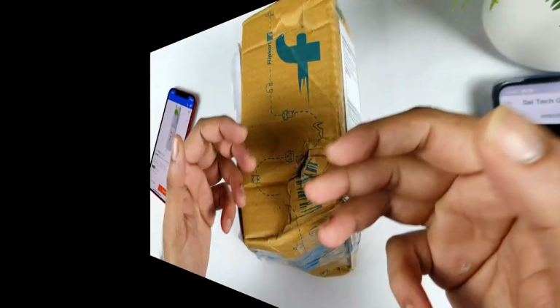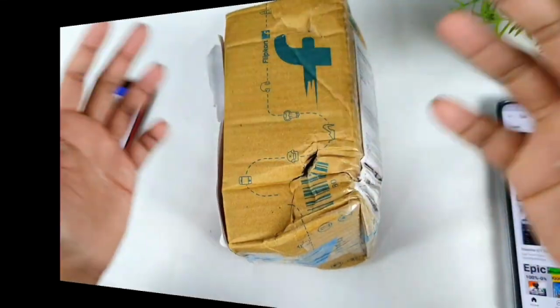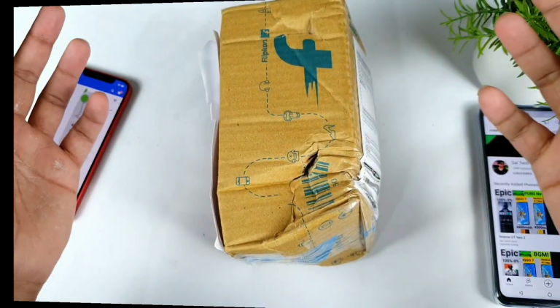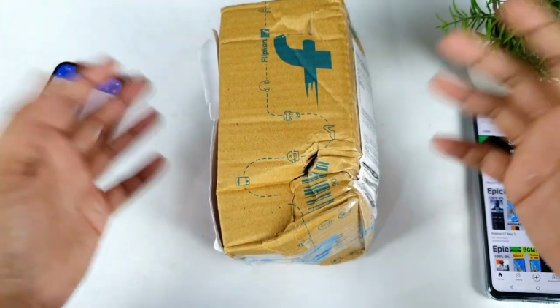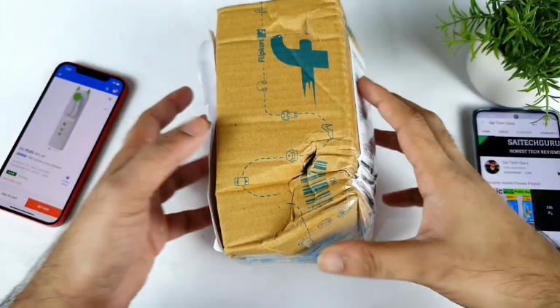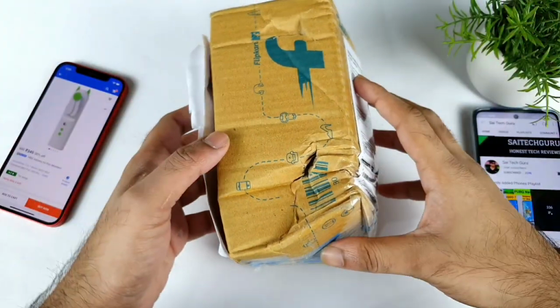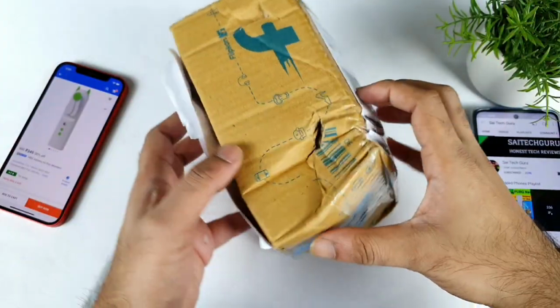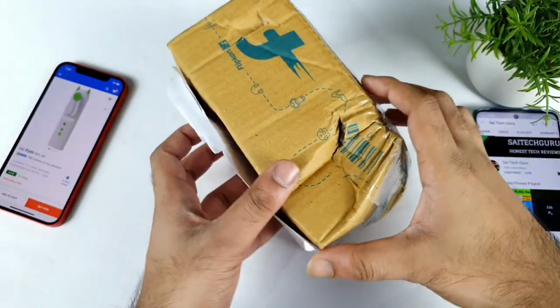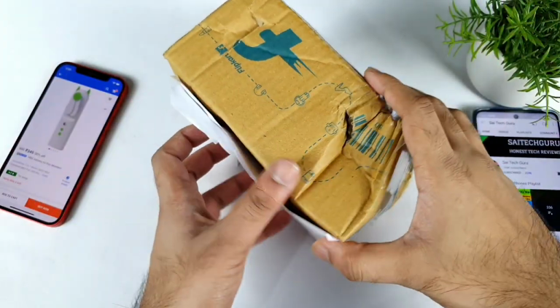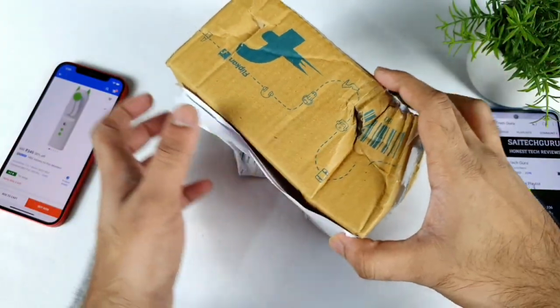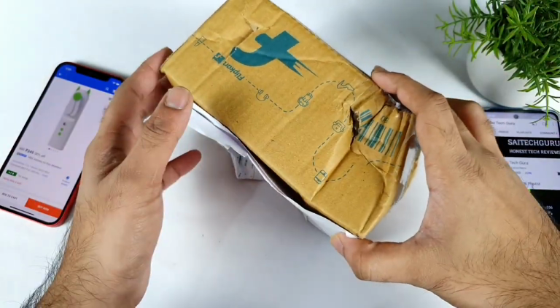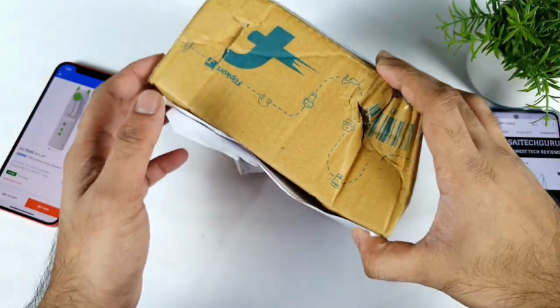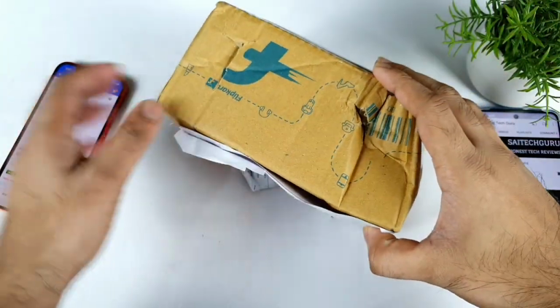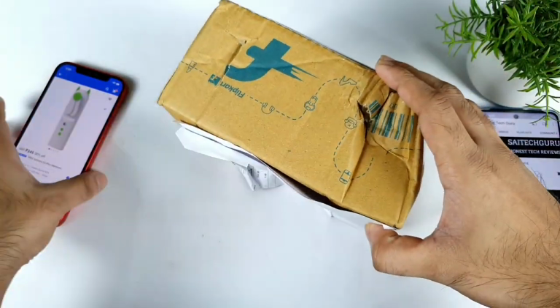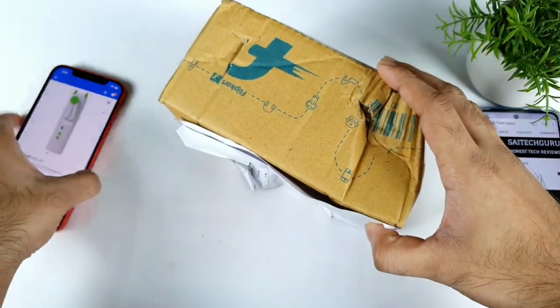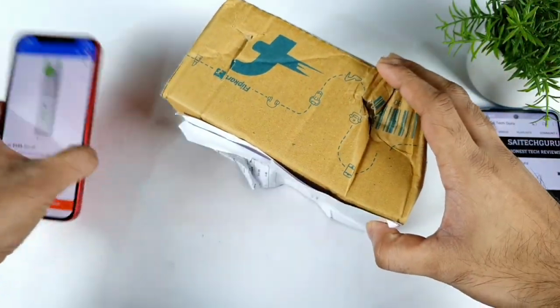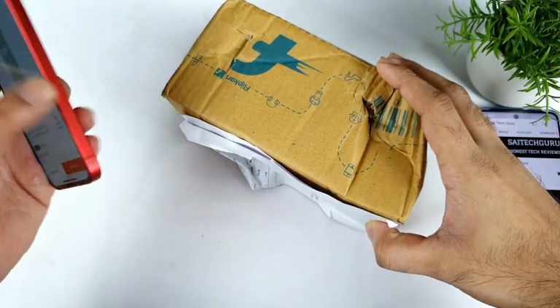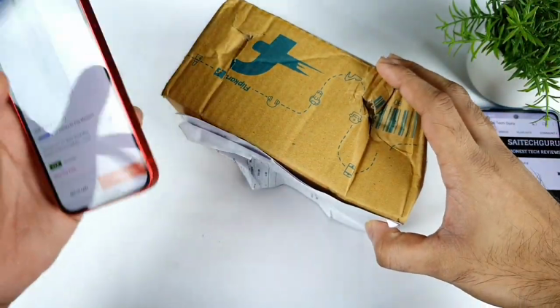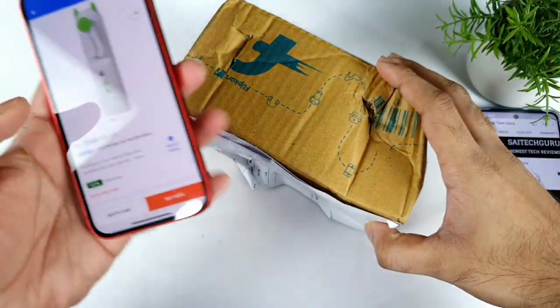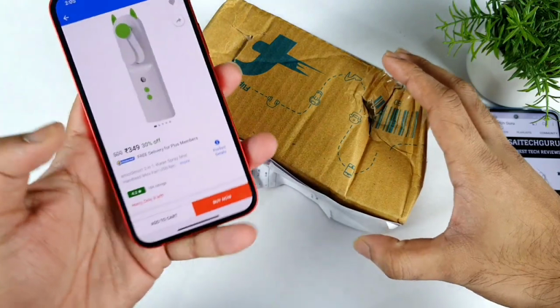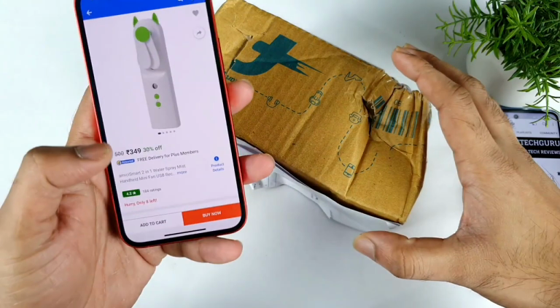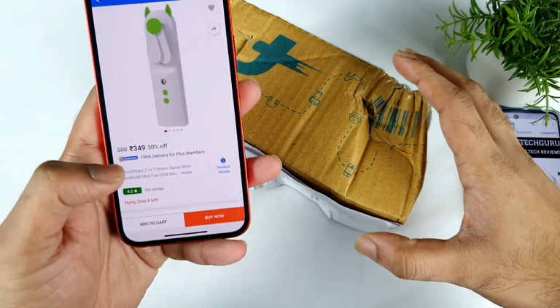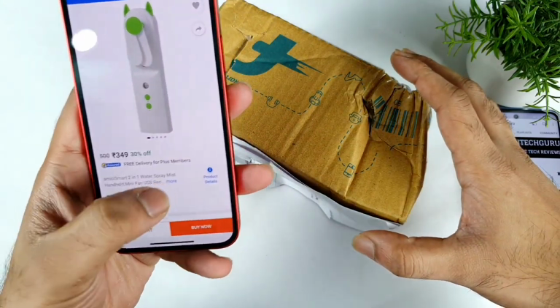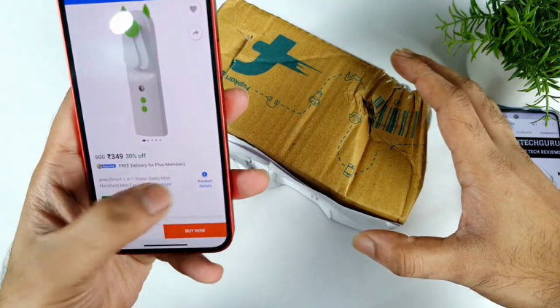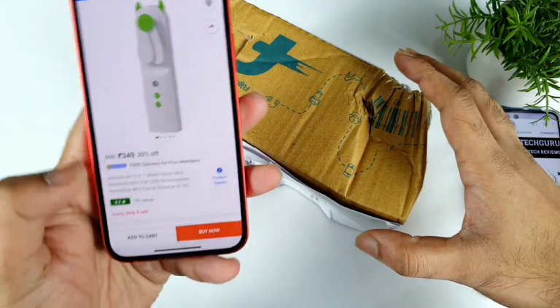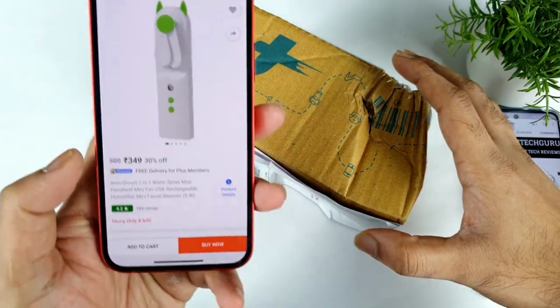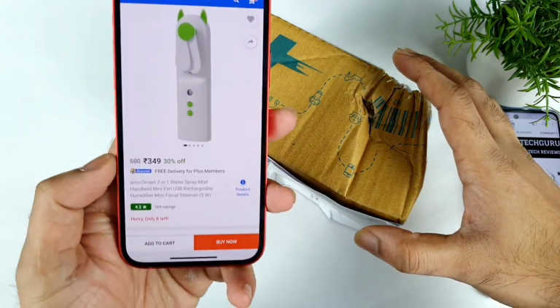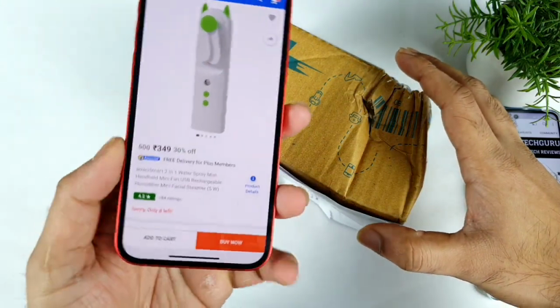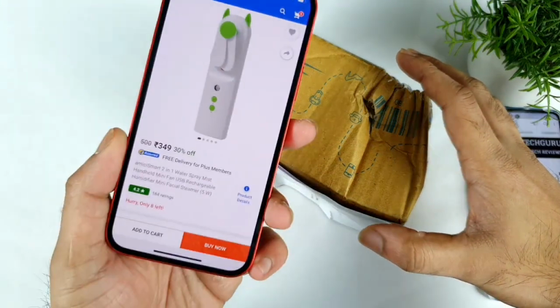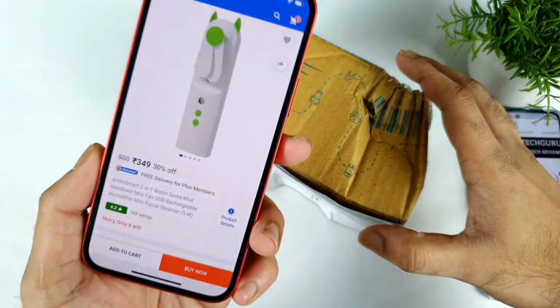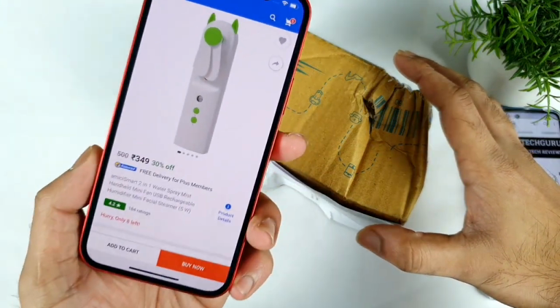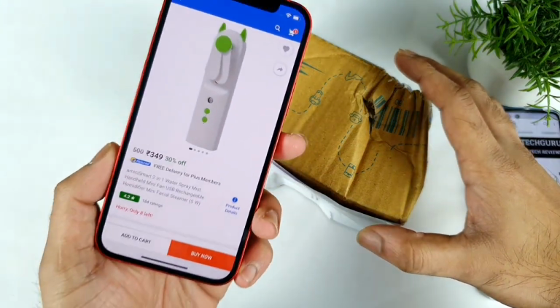Hi friends, welcome back to my channel SciTaker. In this one, I am going to unbox the 2-in-1 fan and the water spray mist from the Flipkart website.